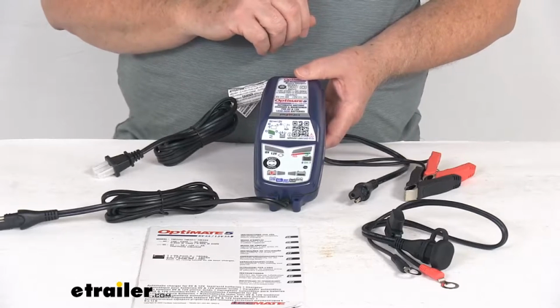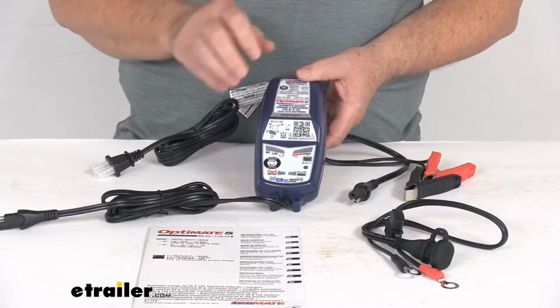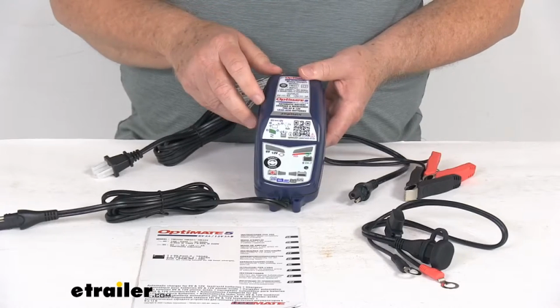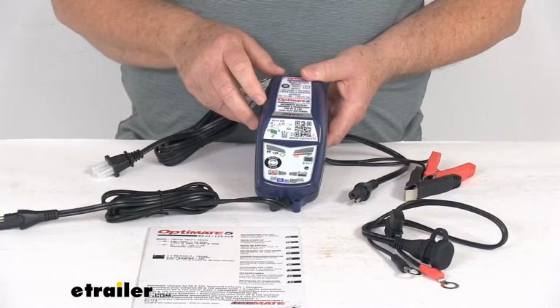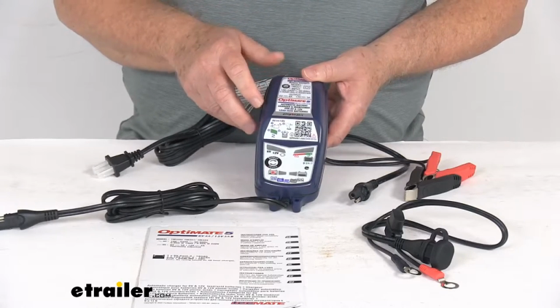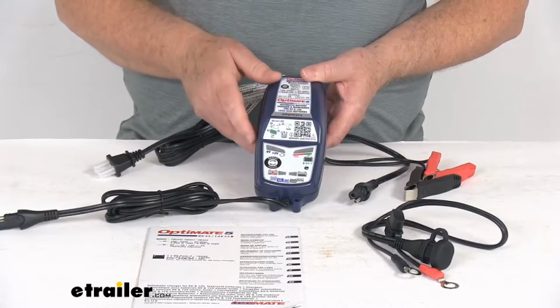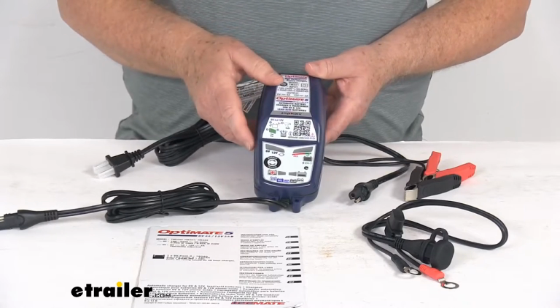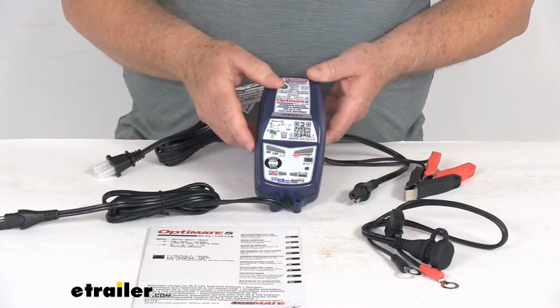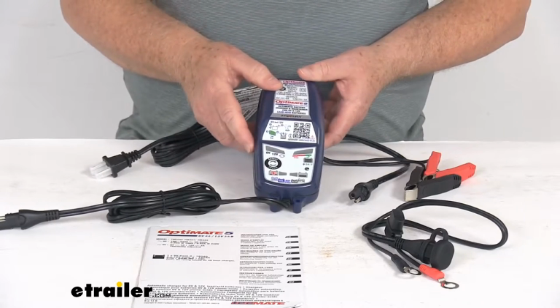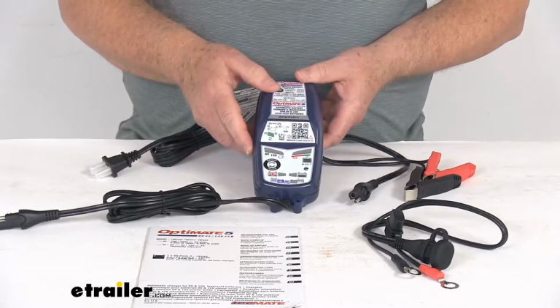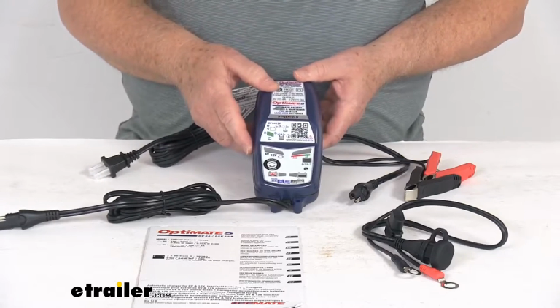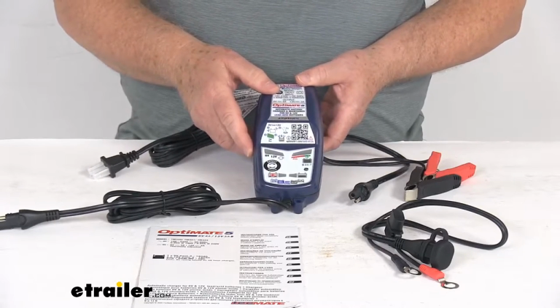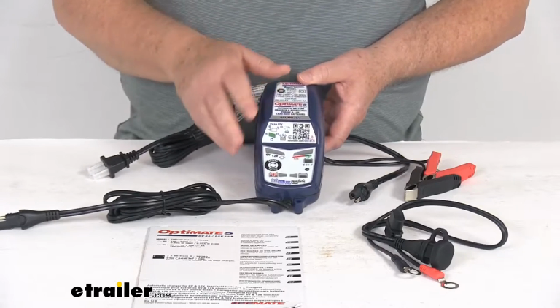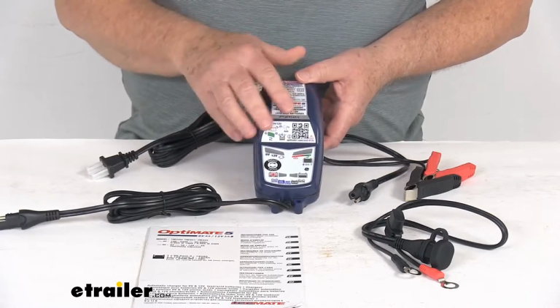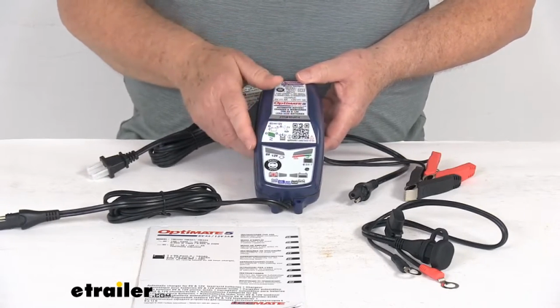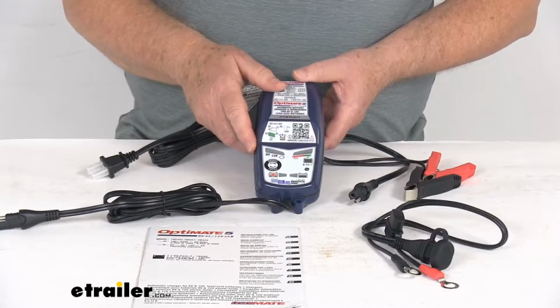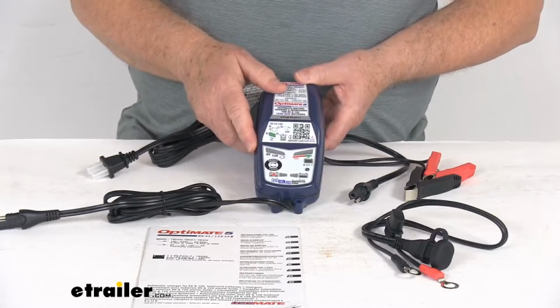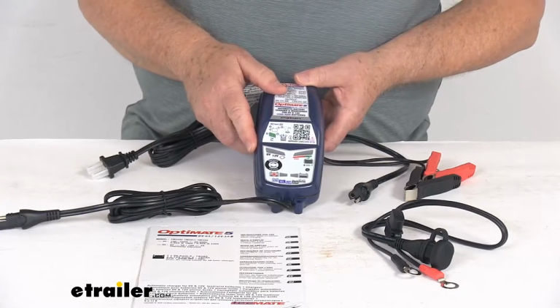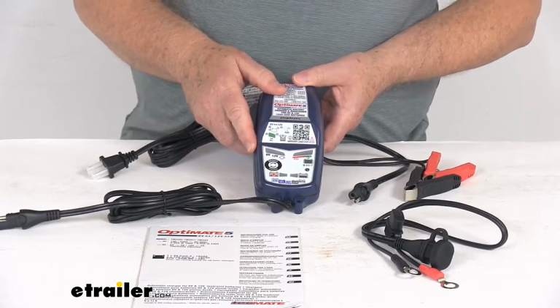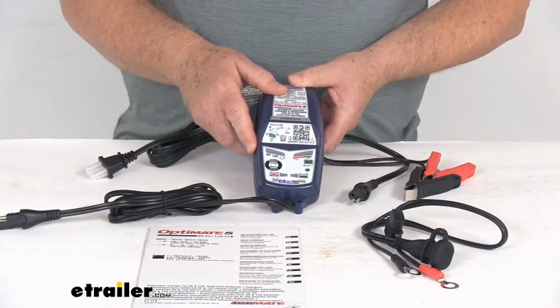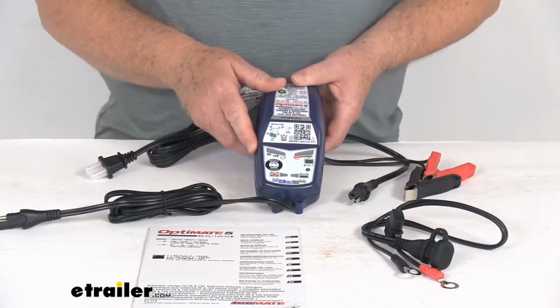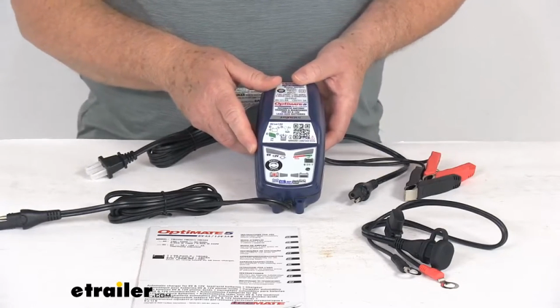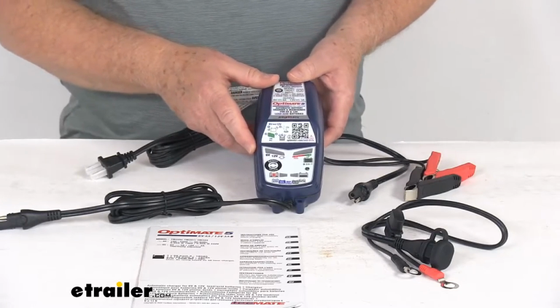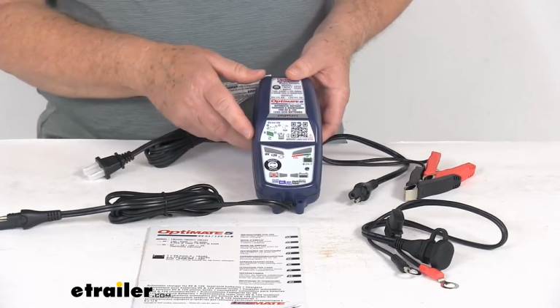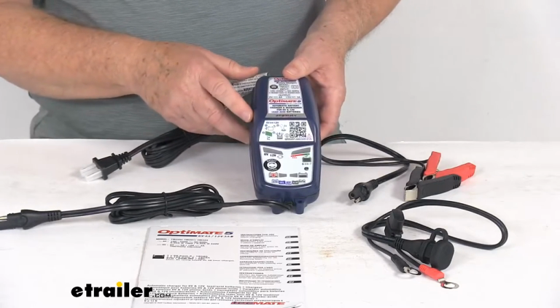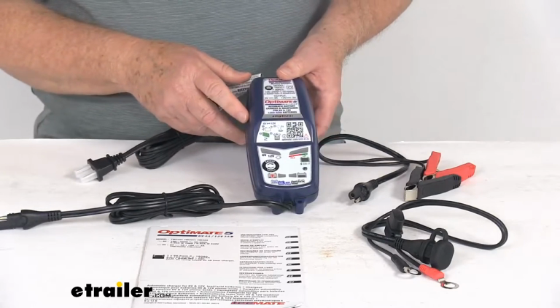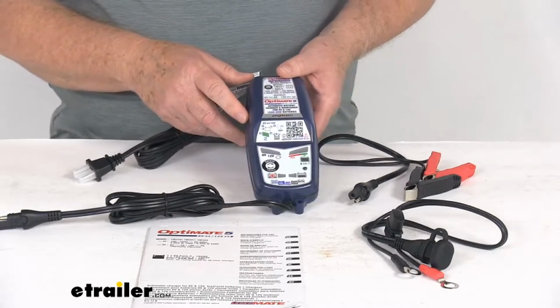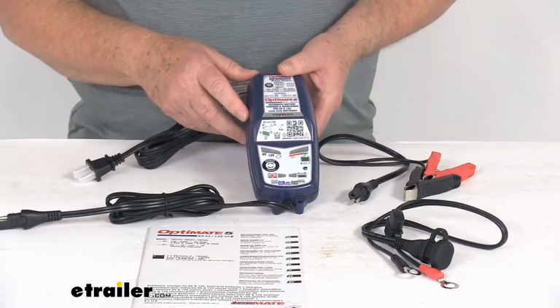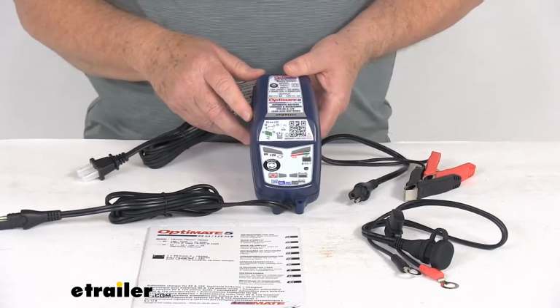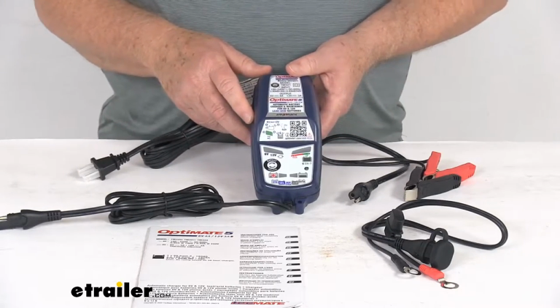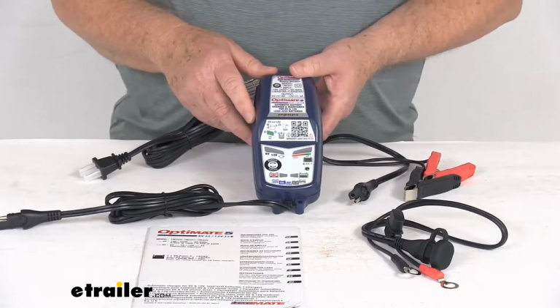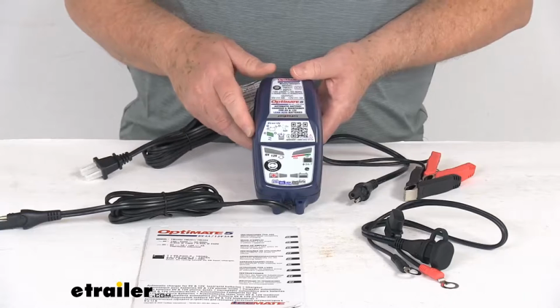gel, SLI, and deep-cycle lead-acid batteries. It does give you multiple battery profiles that will let you charge a variety of lead-acid battery types at different voltages.